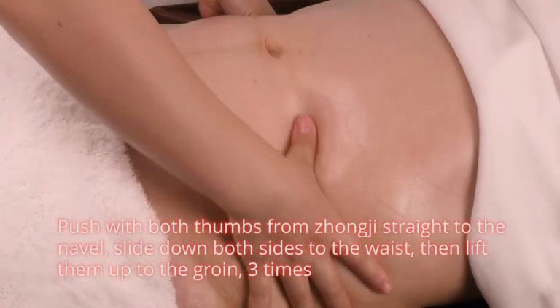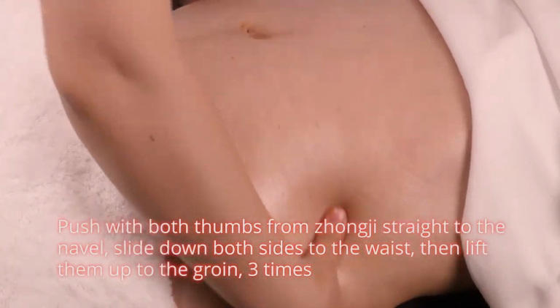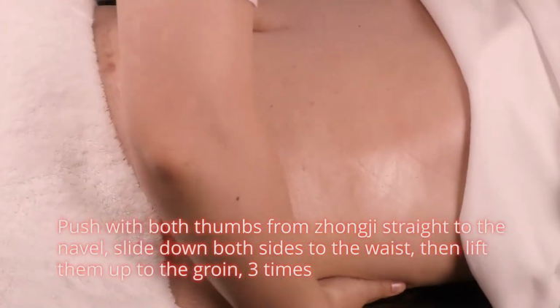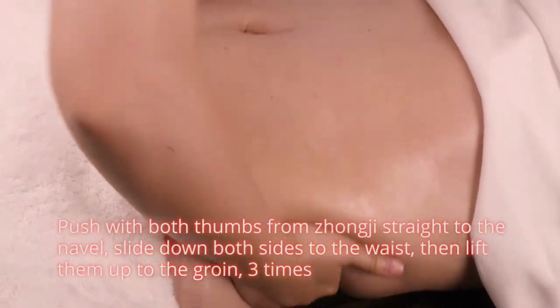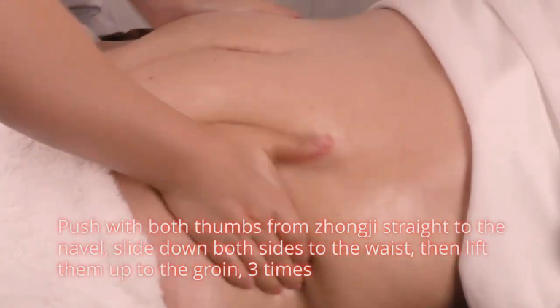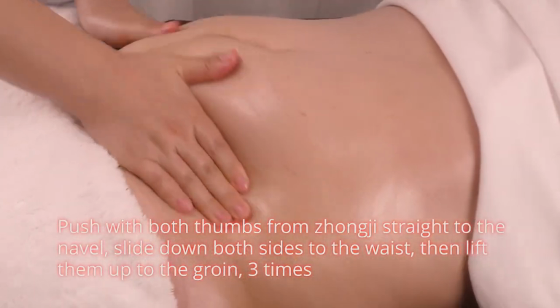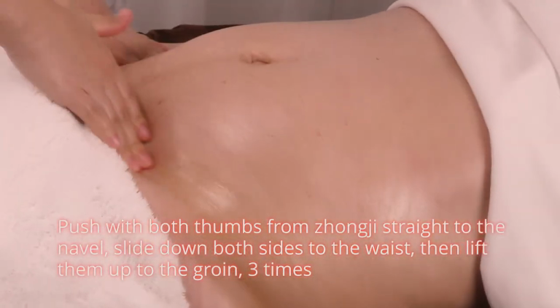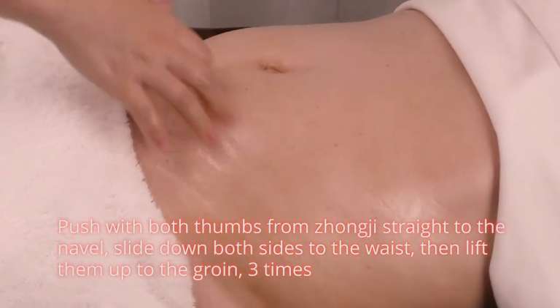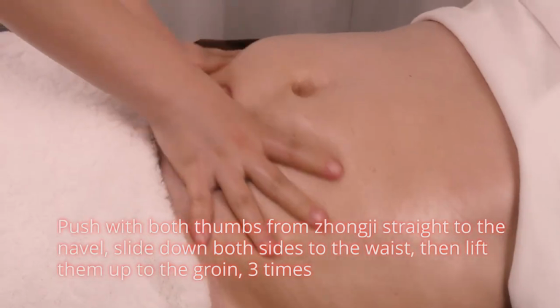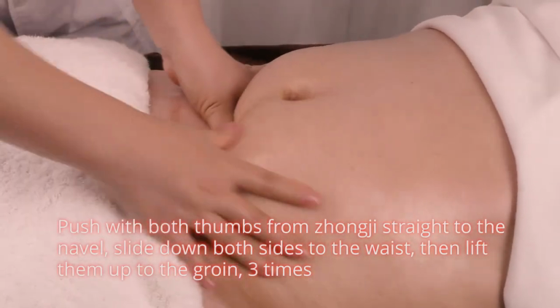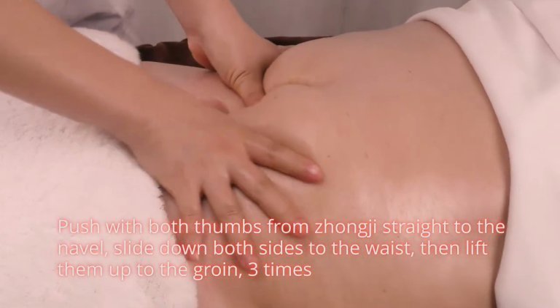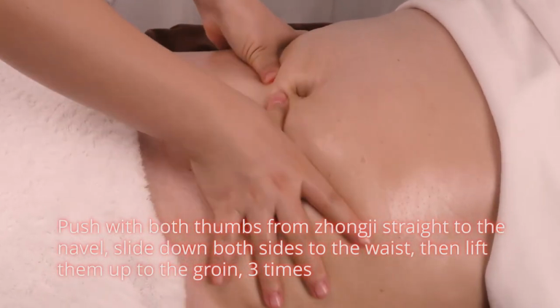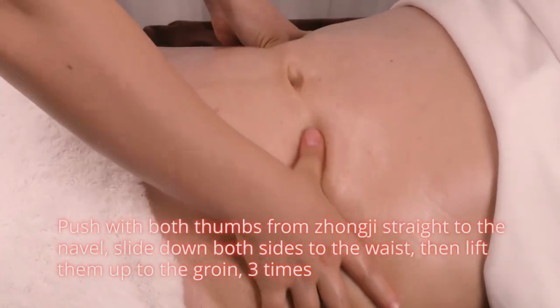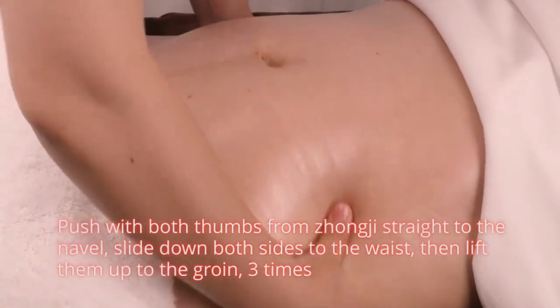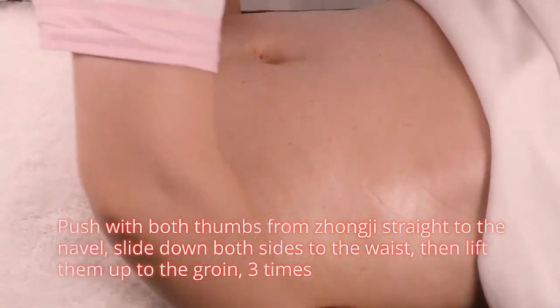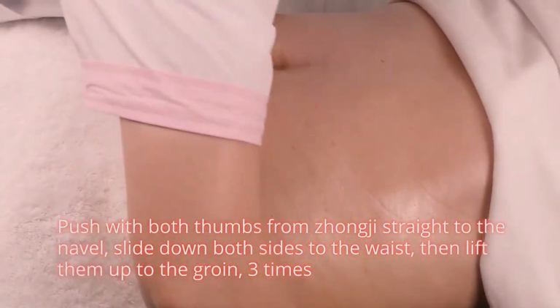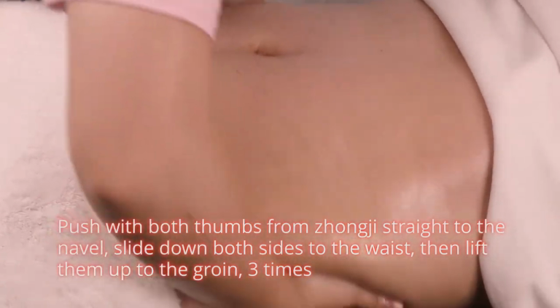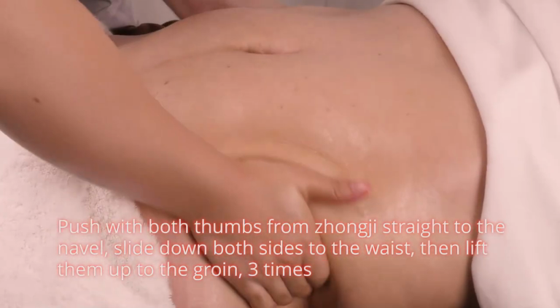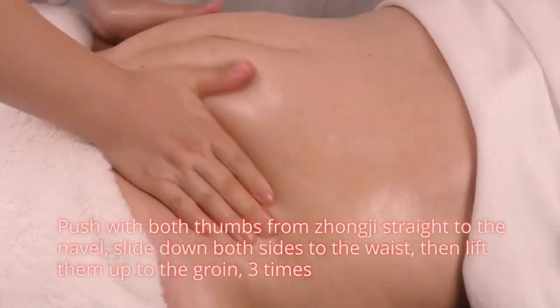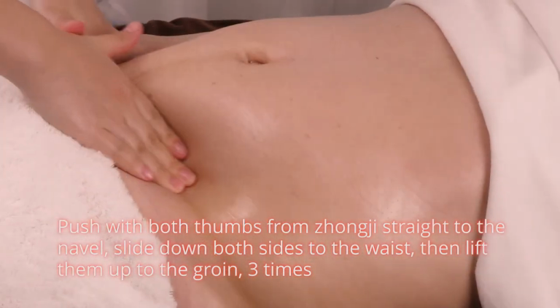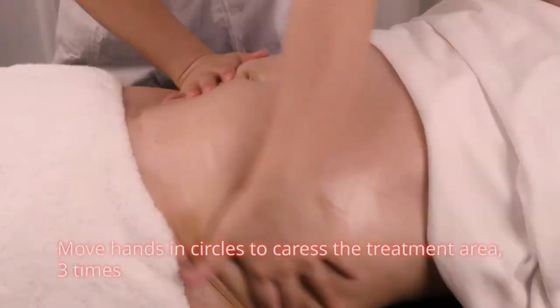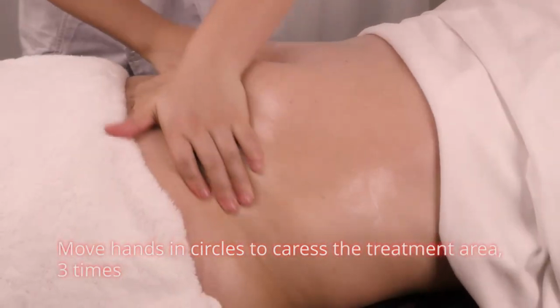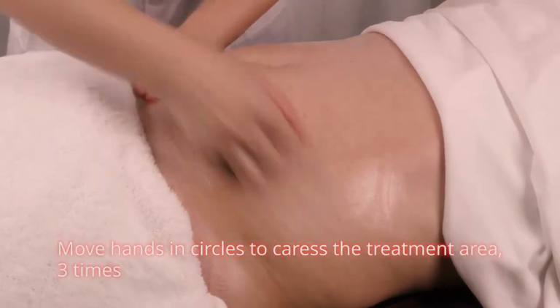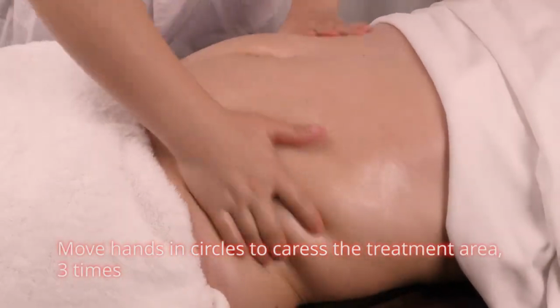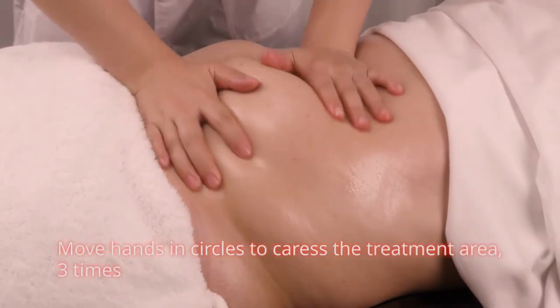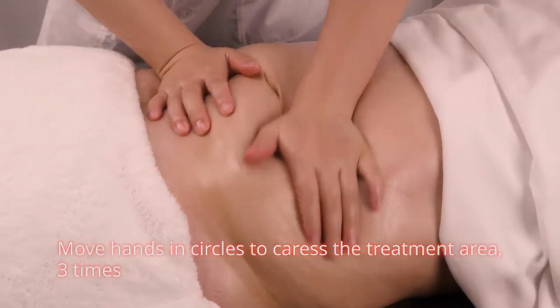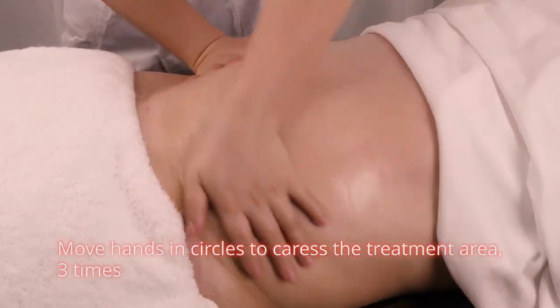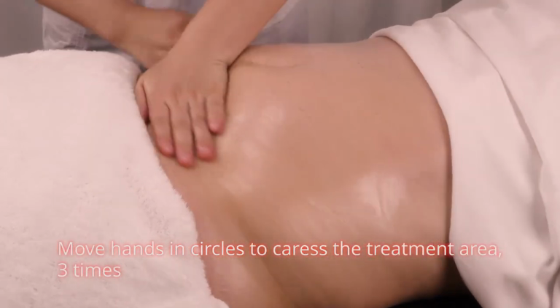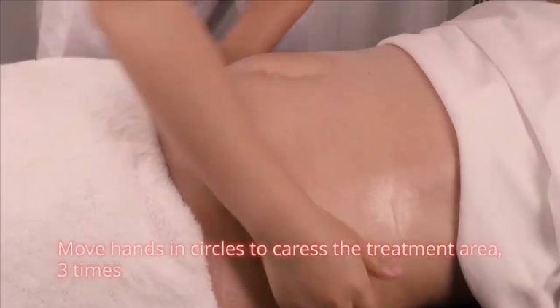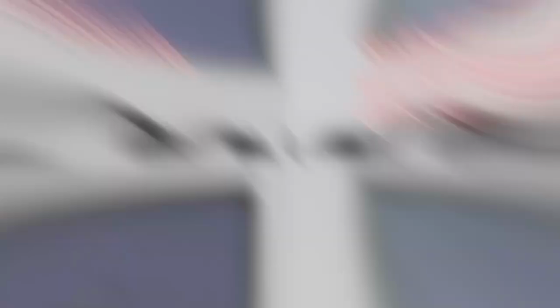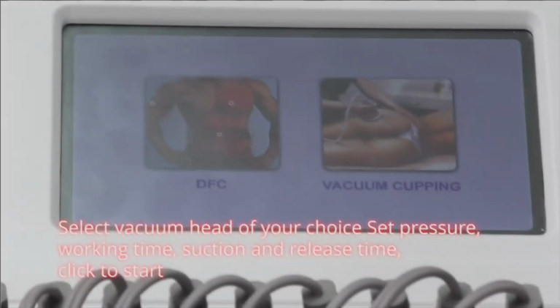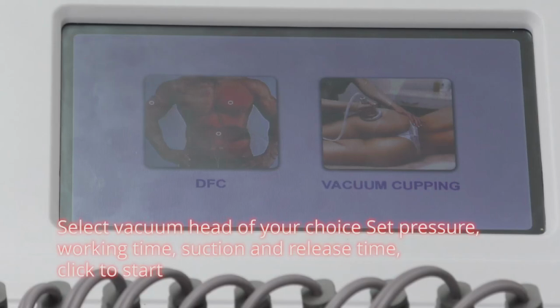Push with both thumbs from Zhong Ji straight to navel. Slide down both sides to the waist, then lift them up to the groin, 3 times. Move hands in circles to caress the treatment area 3 times.